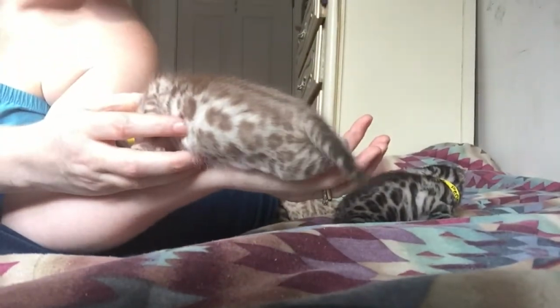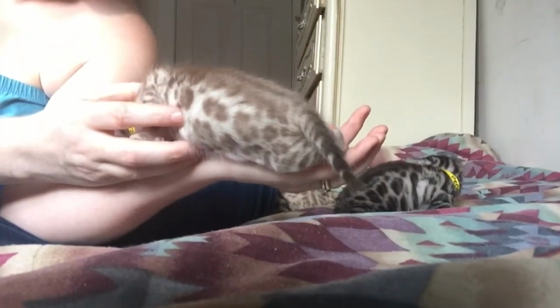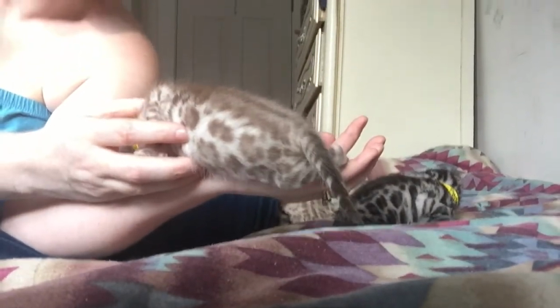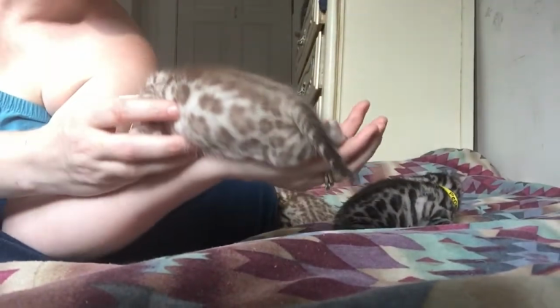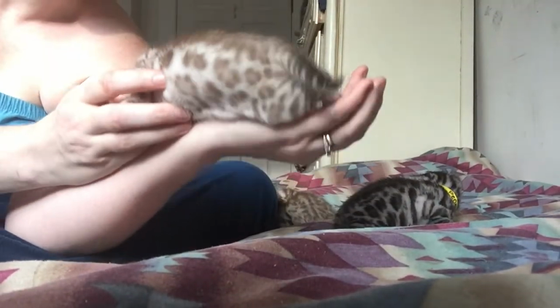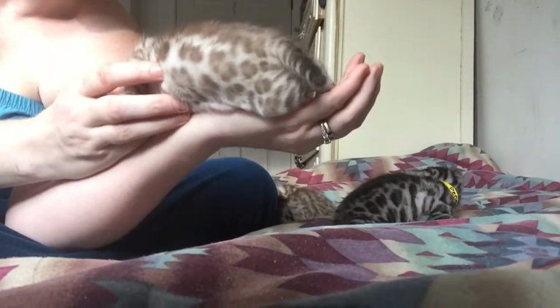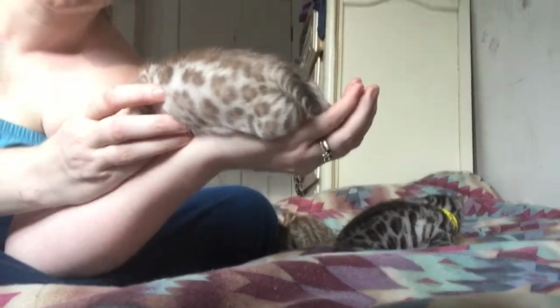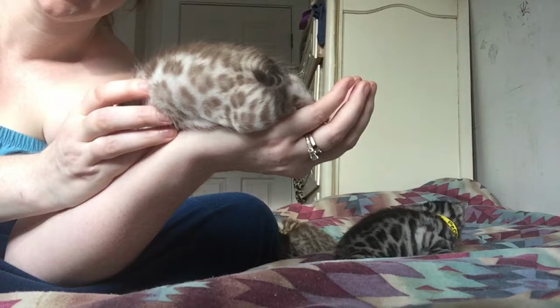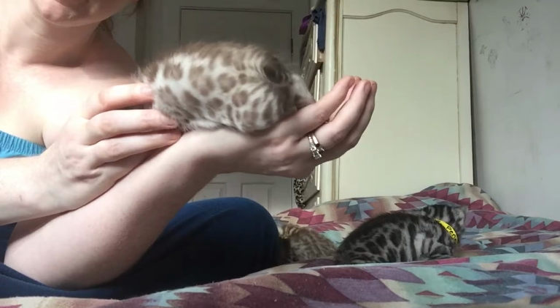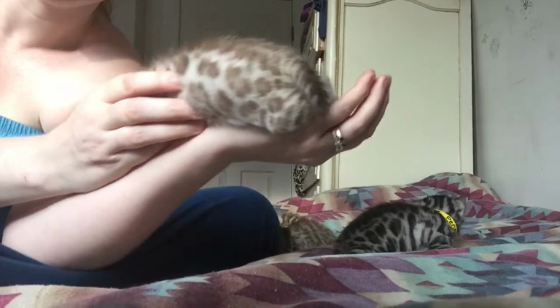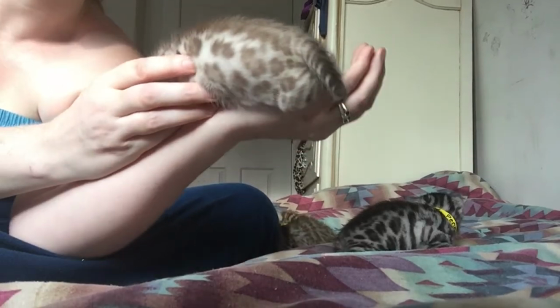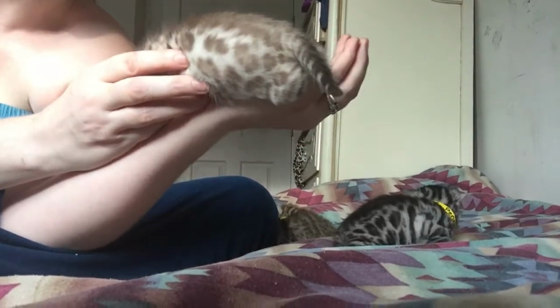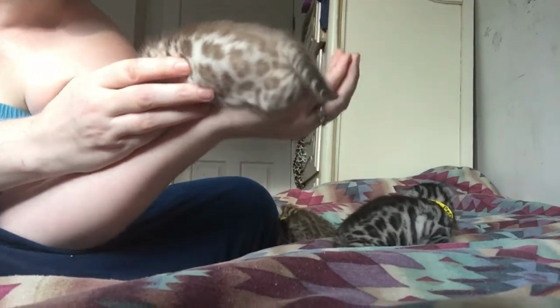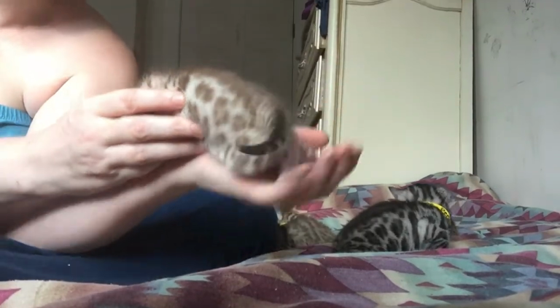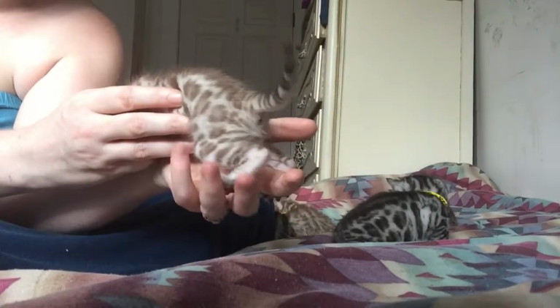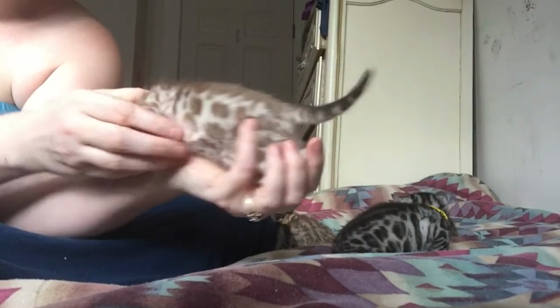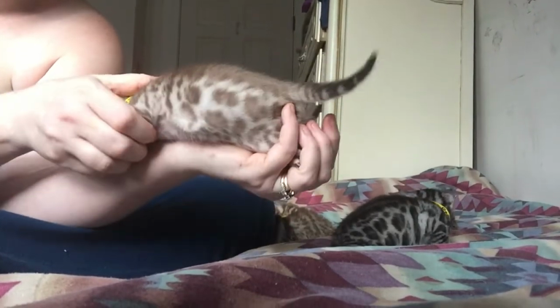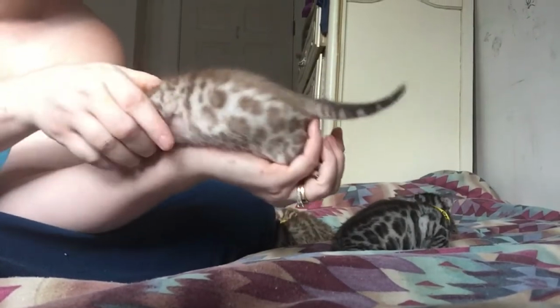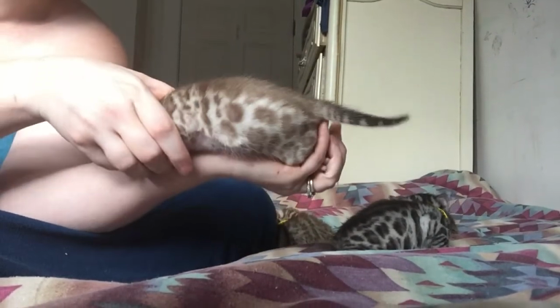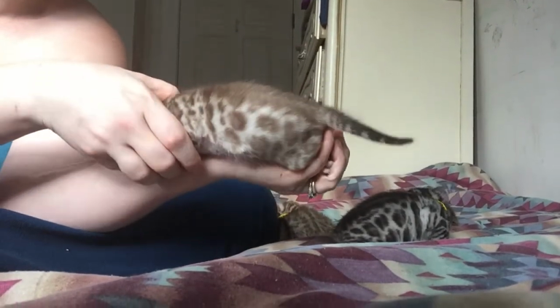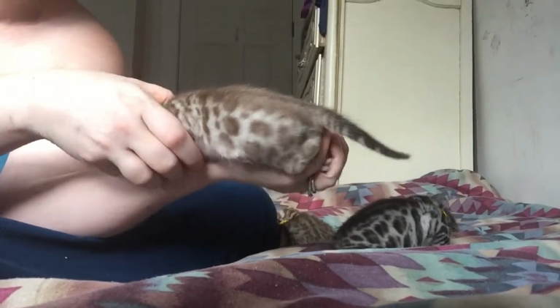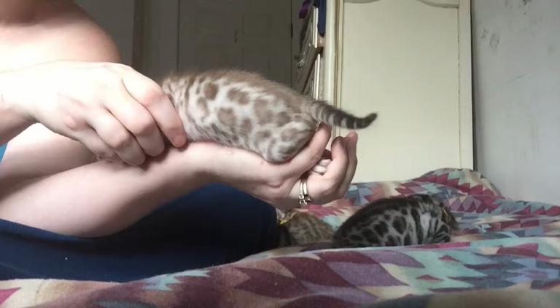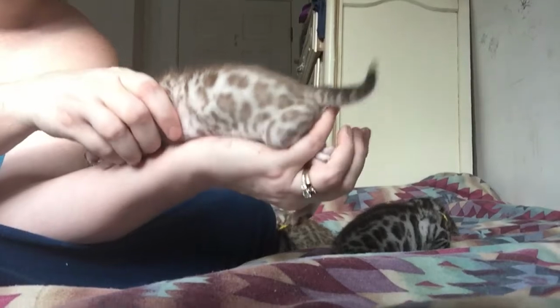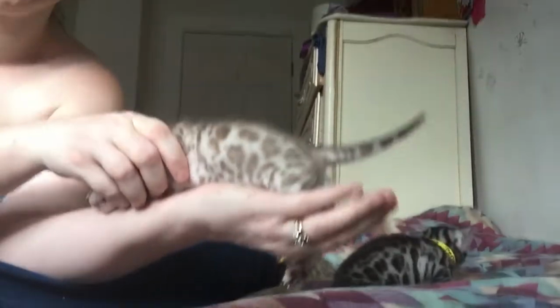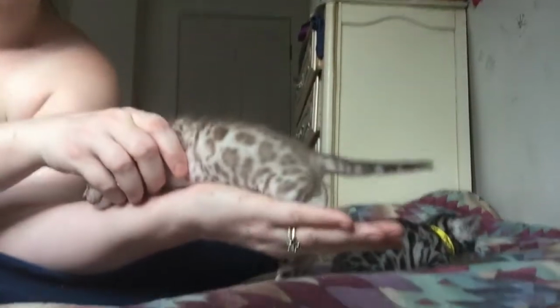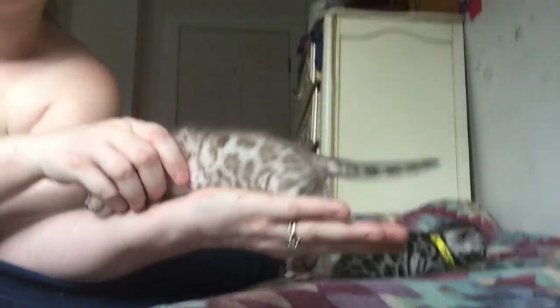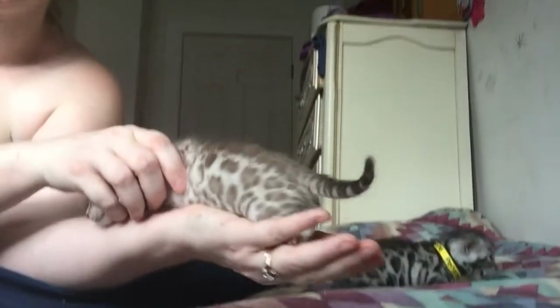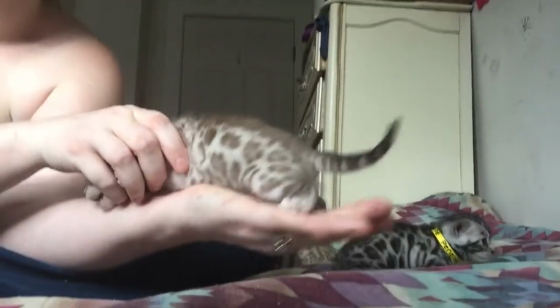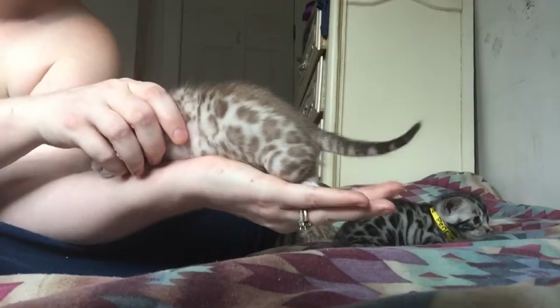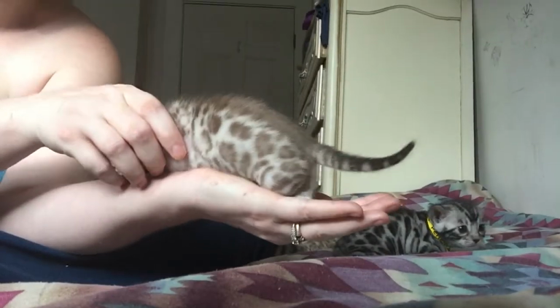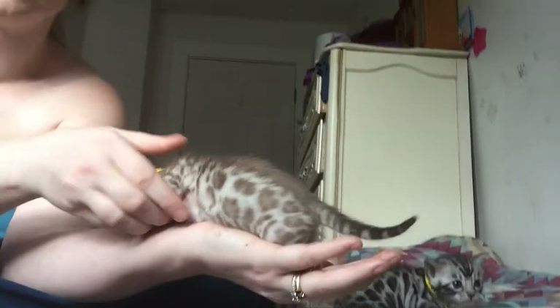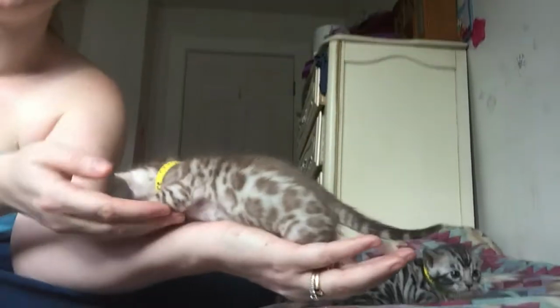This is Cheshire — very dark, nice contrast. This is a boy.